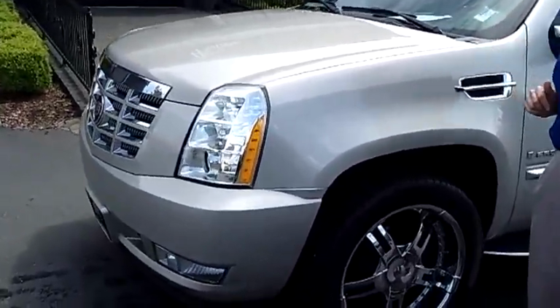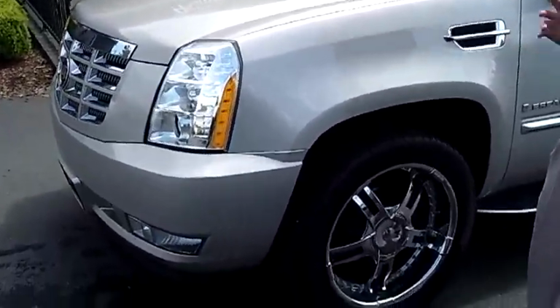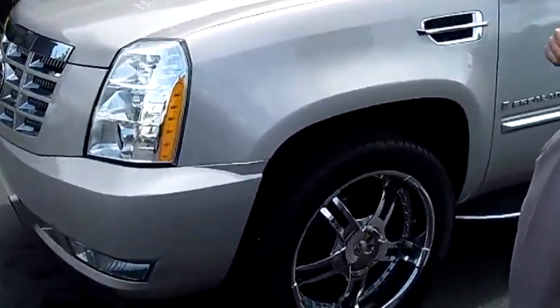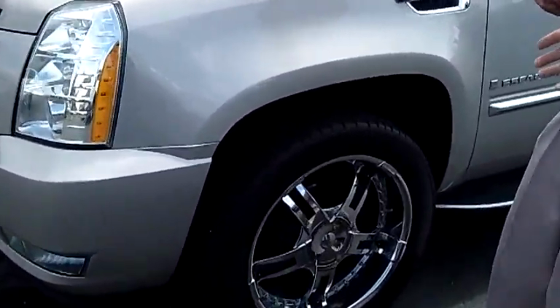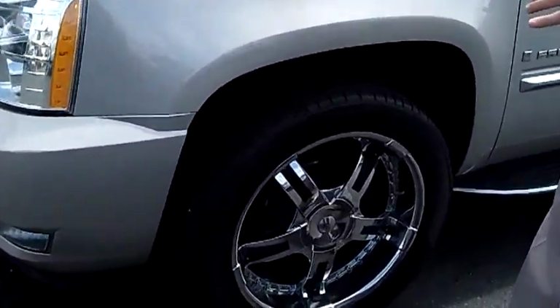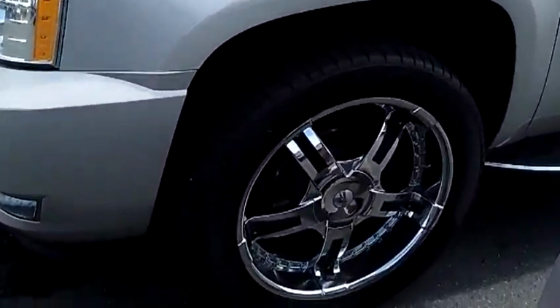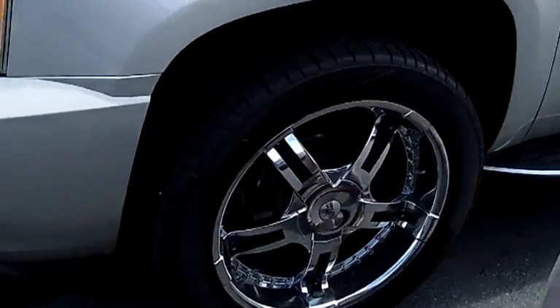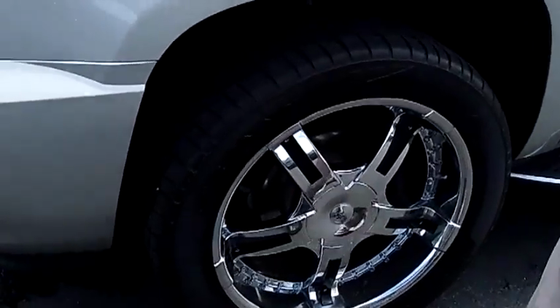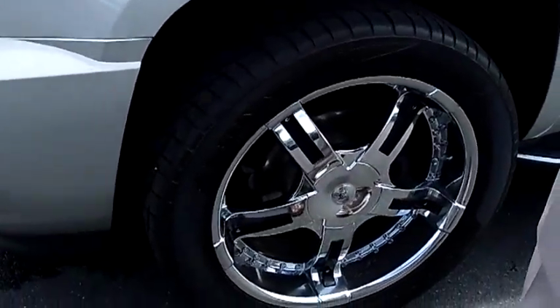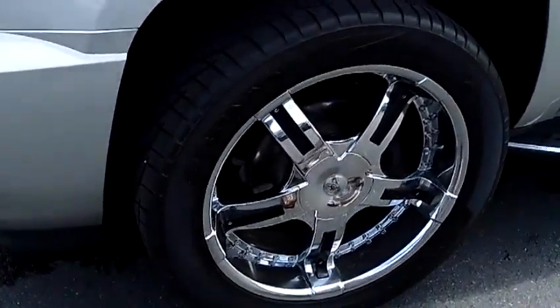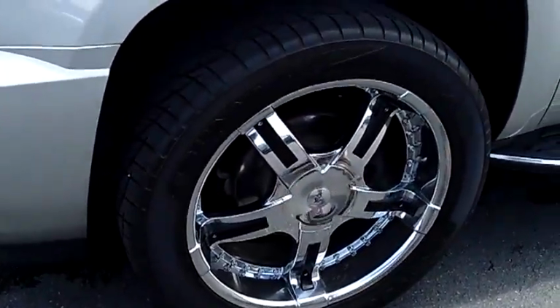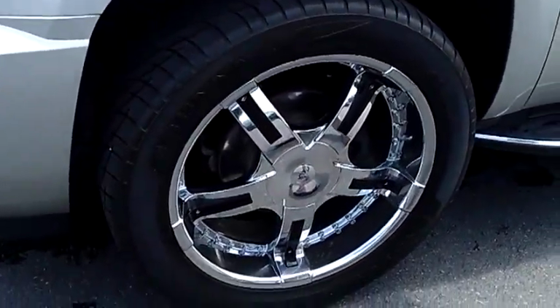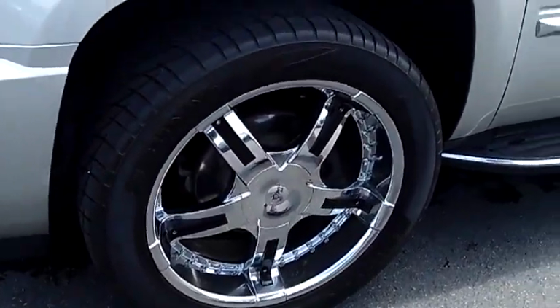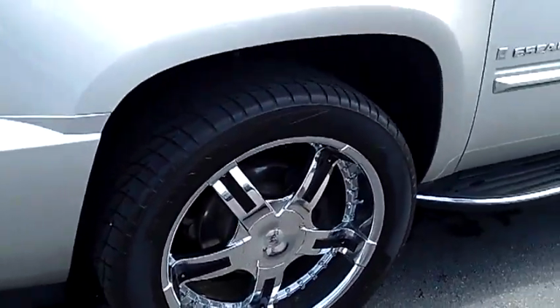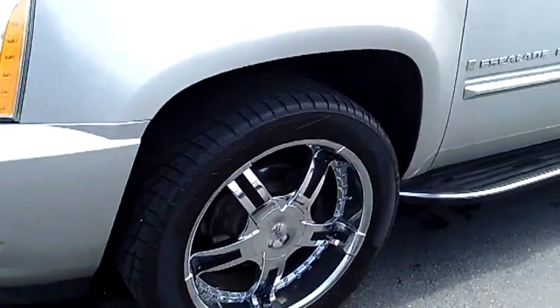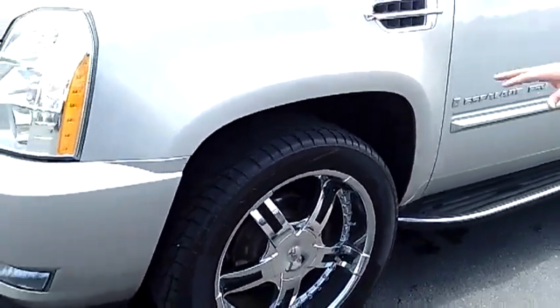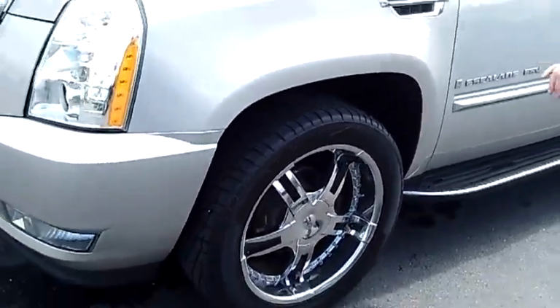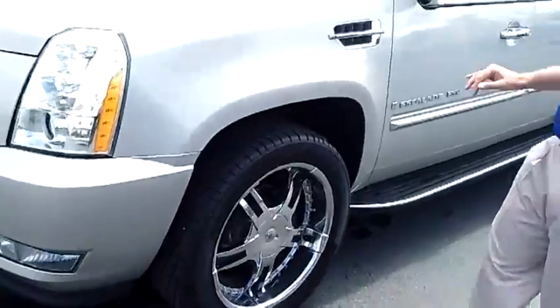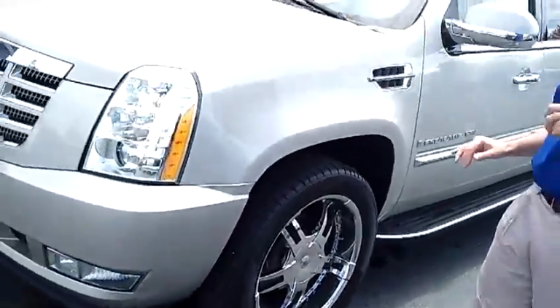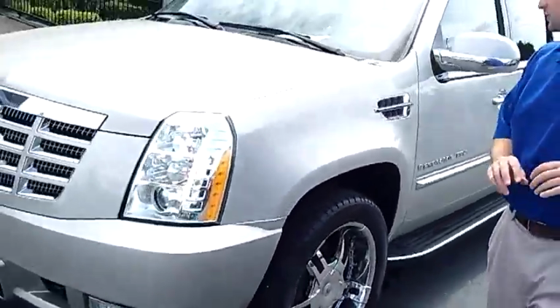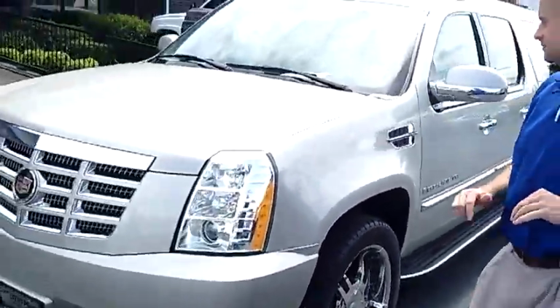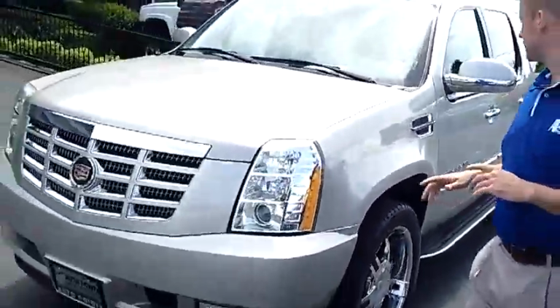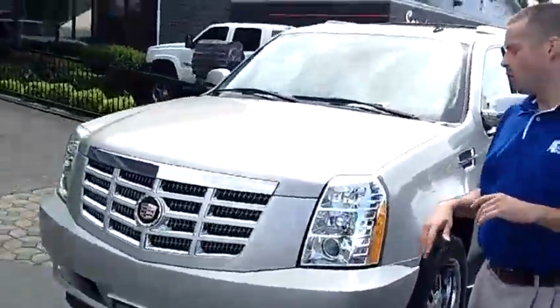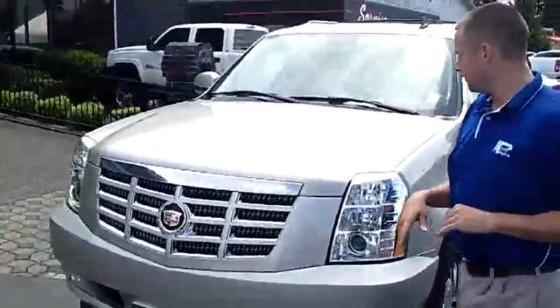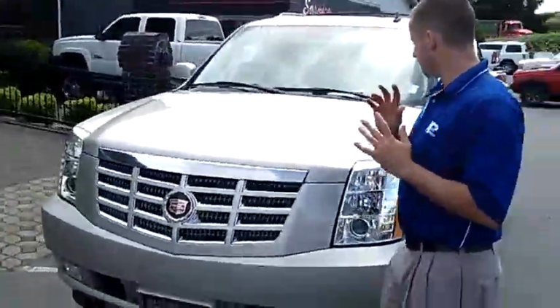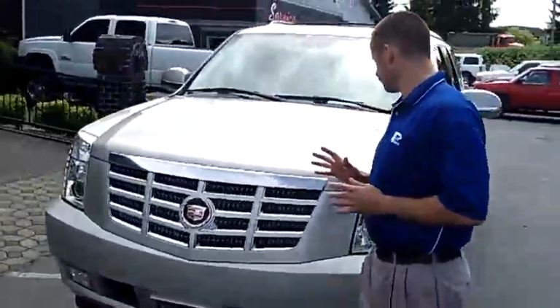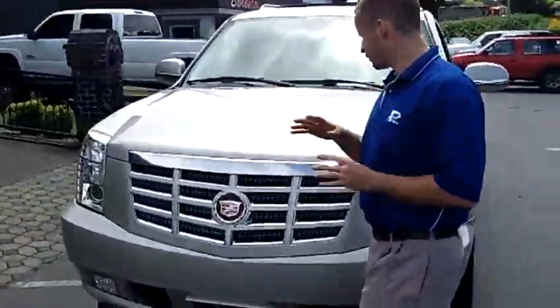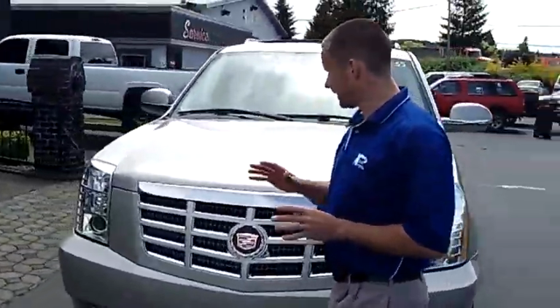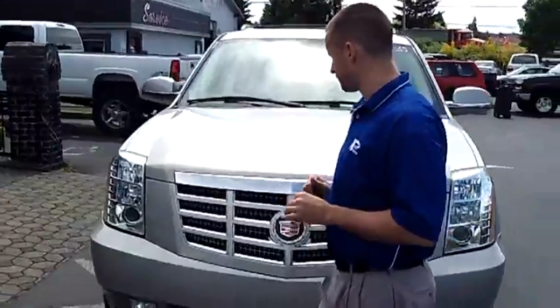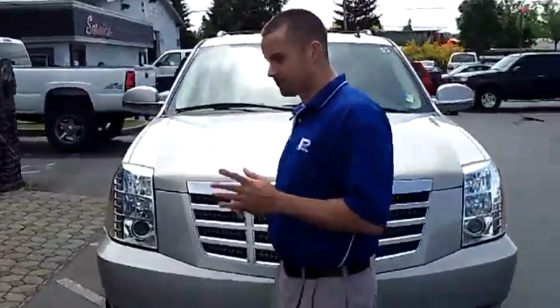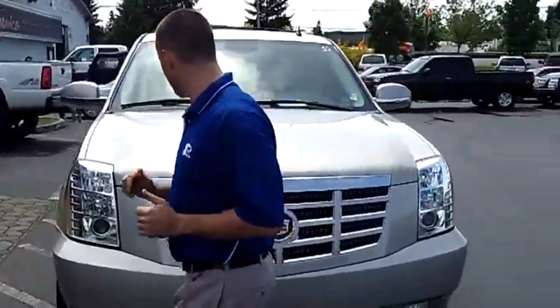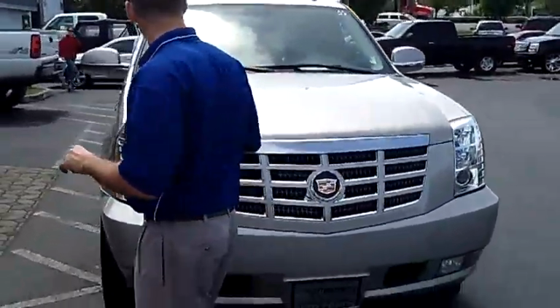Probably the nicest vehicle we have on our lot right now. As you can see, it's a brand new body style. We've actually dressed this one up with some nice aftermarket 22-inch wheels and tires. Beautiful vehicle, clean history report, never been in an accident.